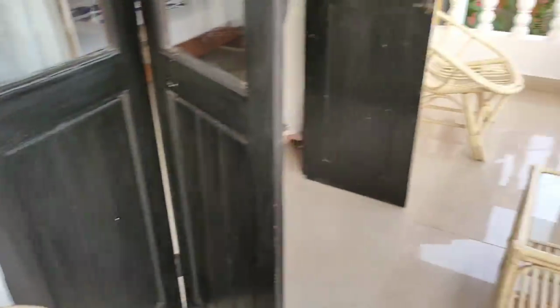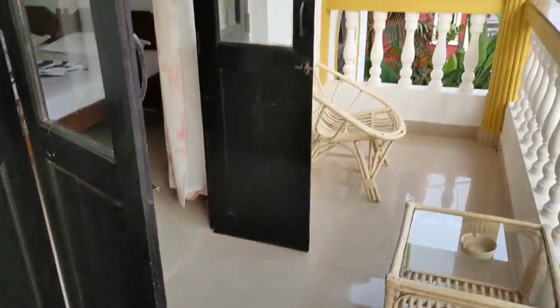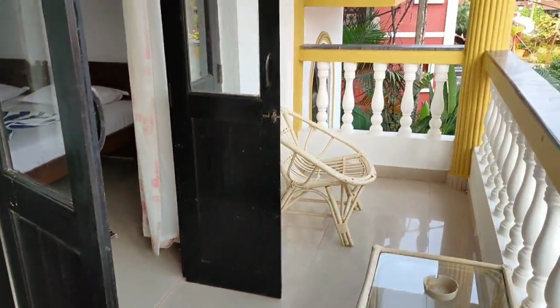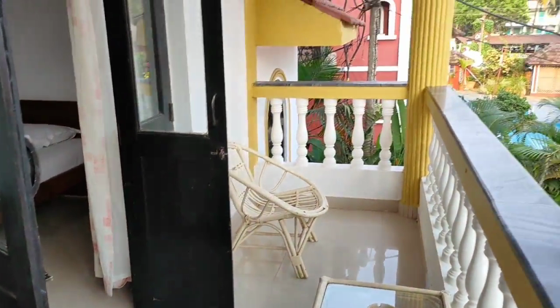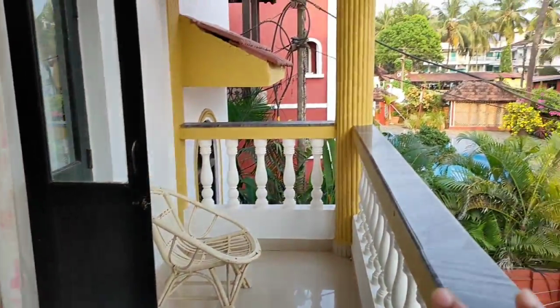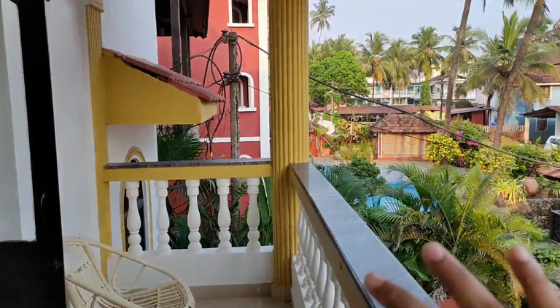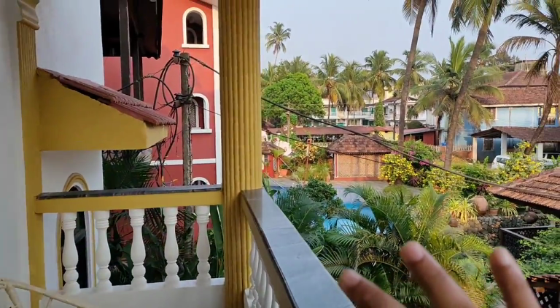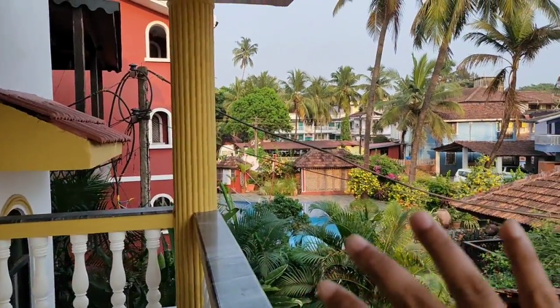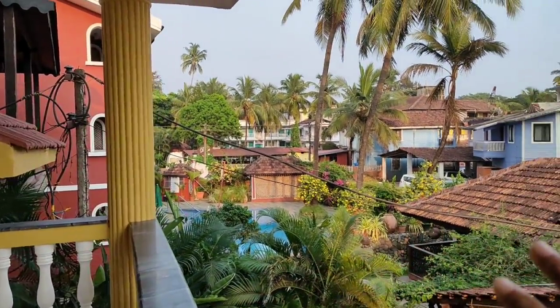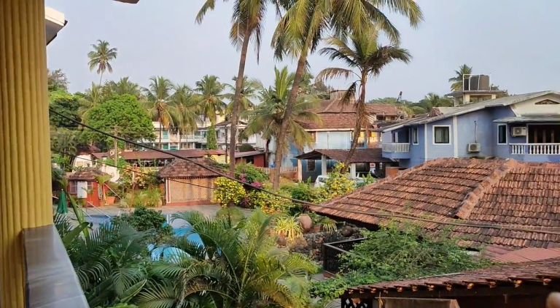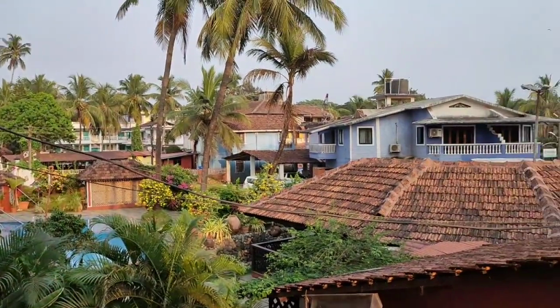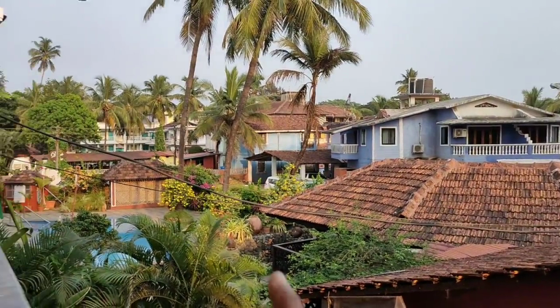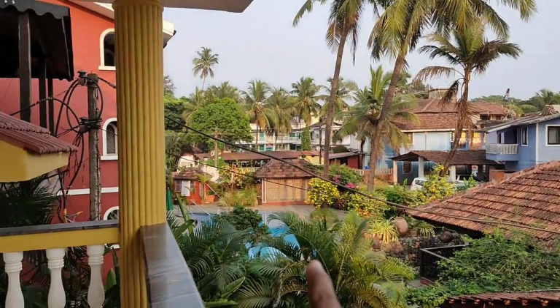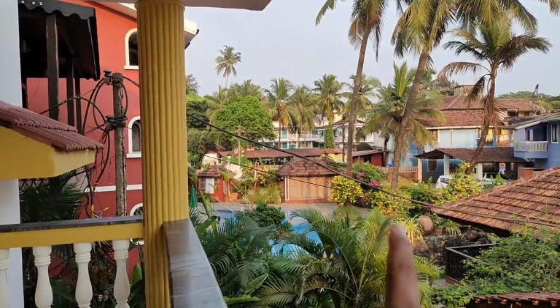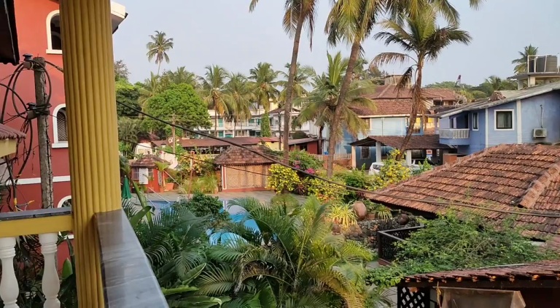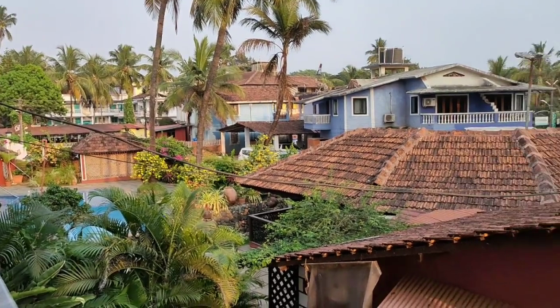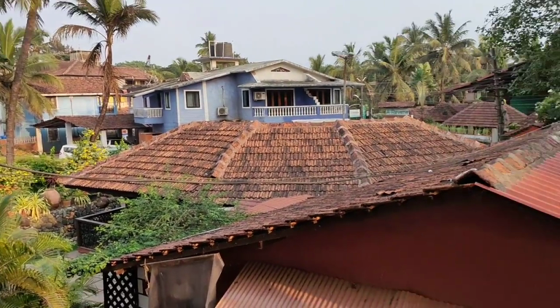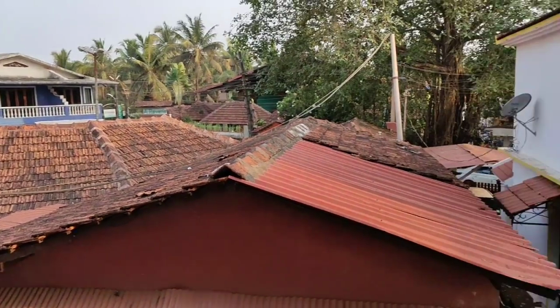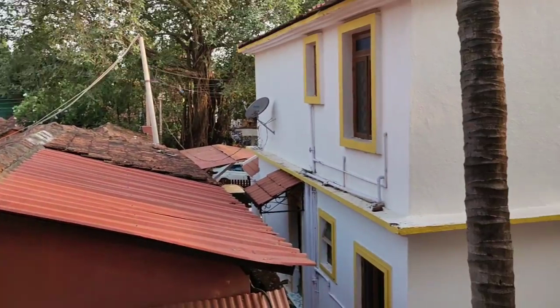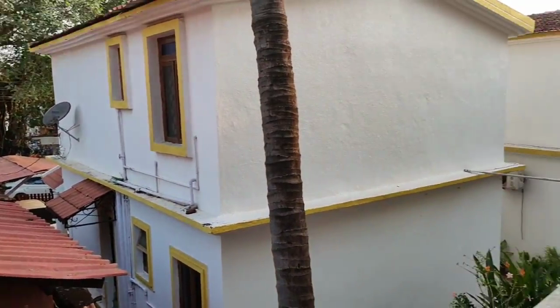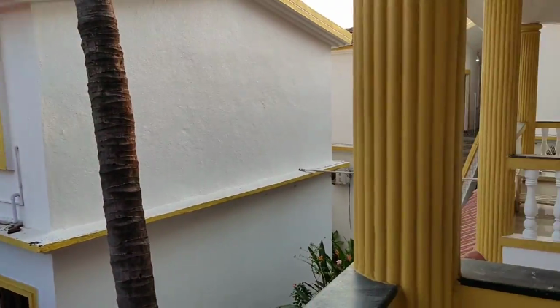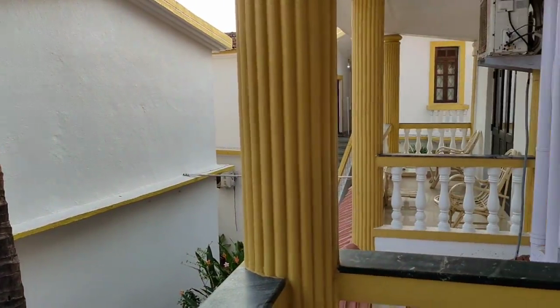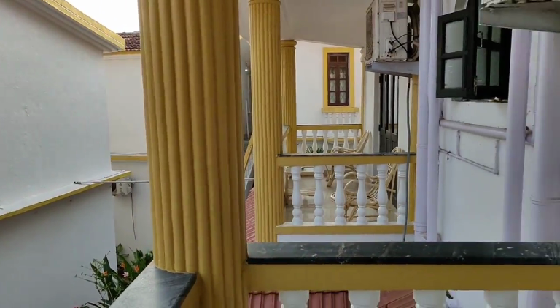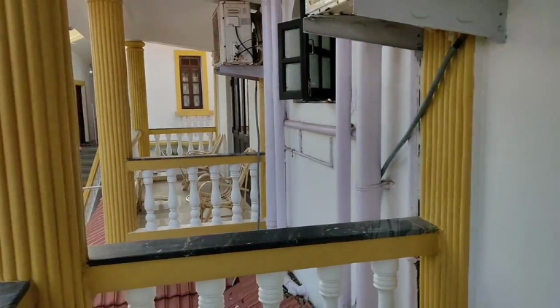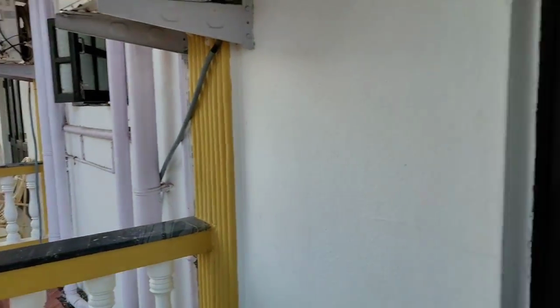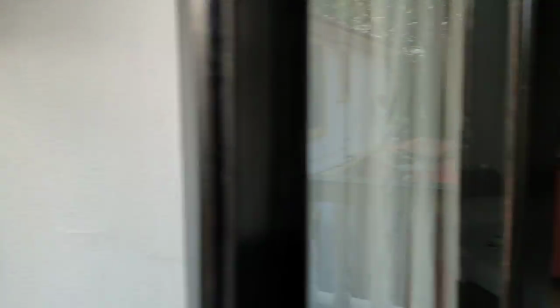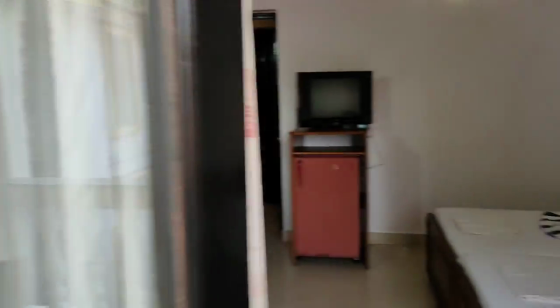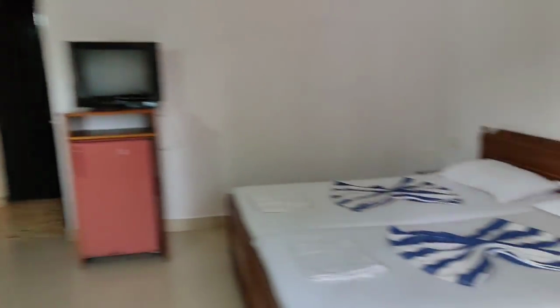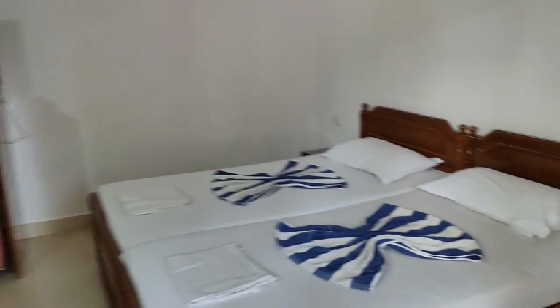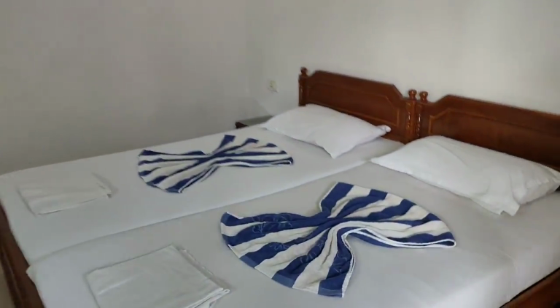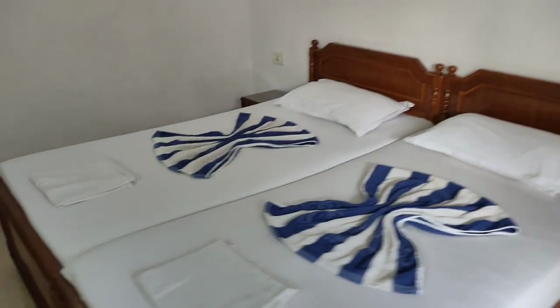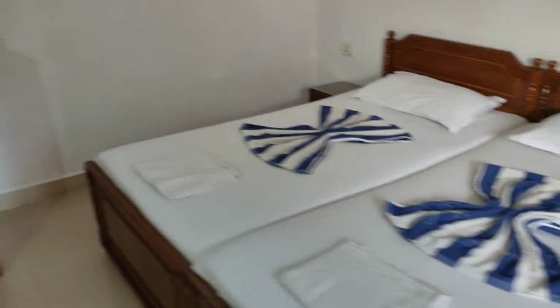From one side you can see the neighboring resort's pool, and that's the kind of view you'll get from this property. Let's go out and see one more room, then we'll finish the video.